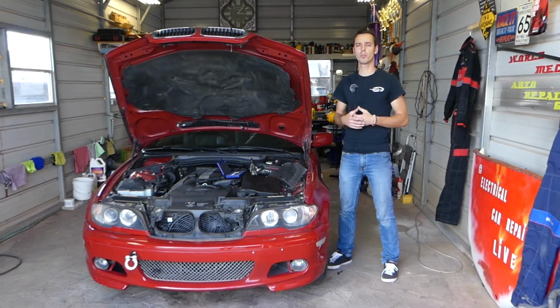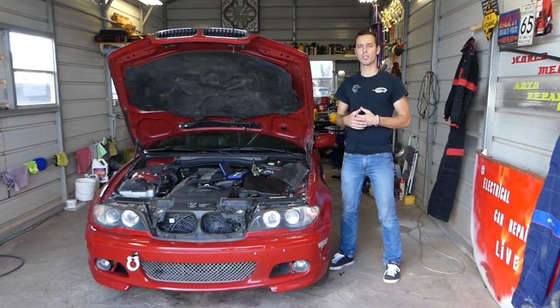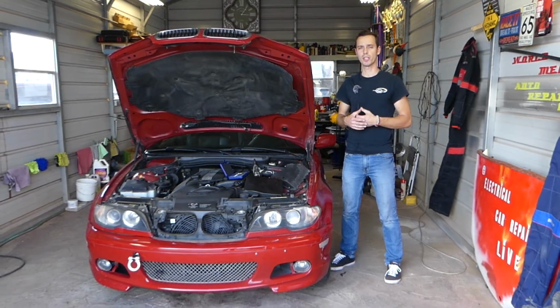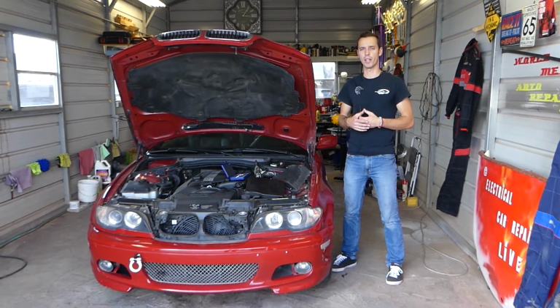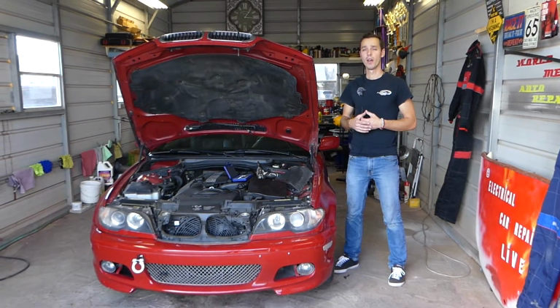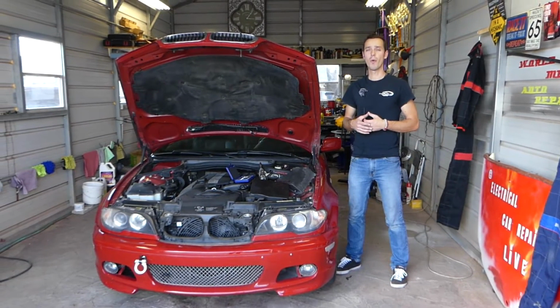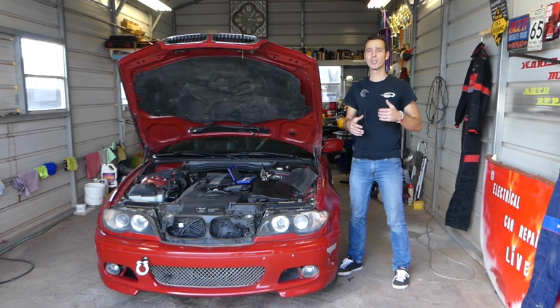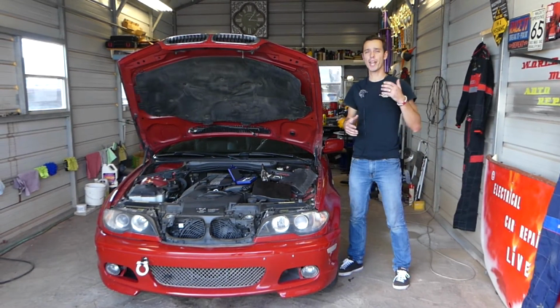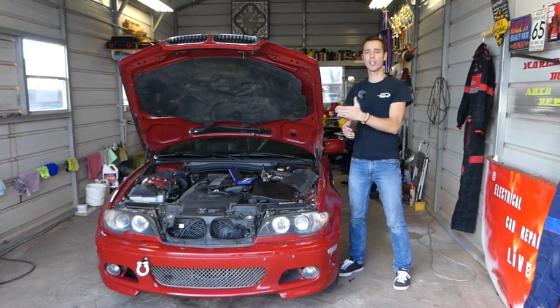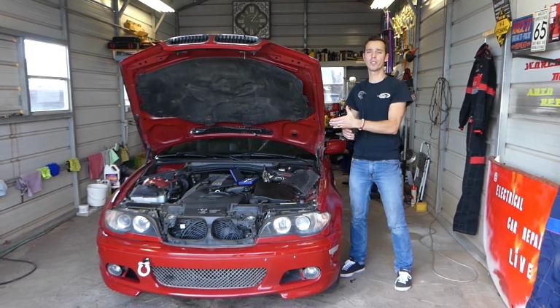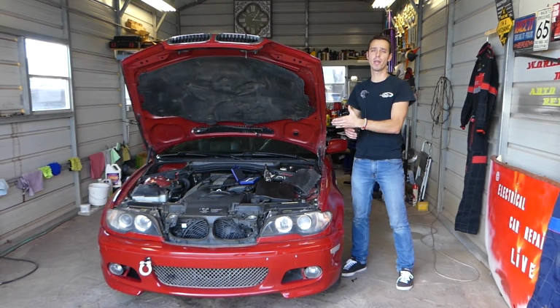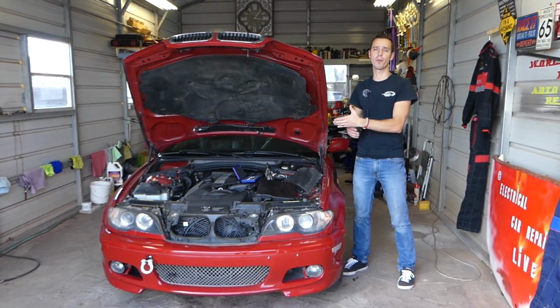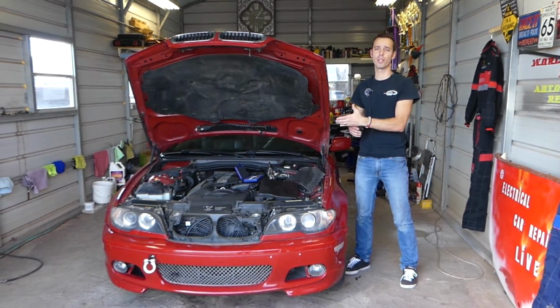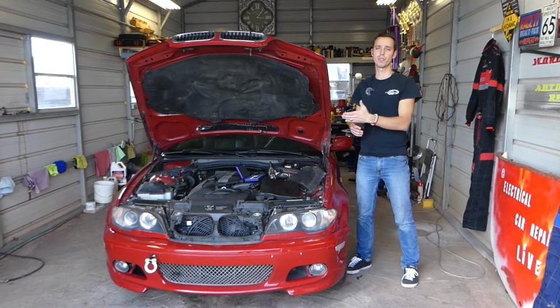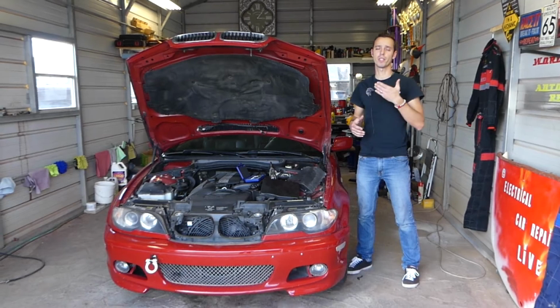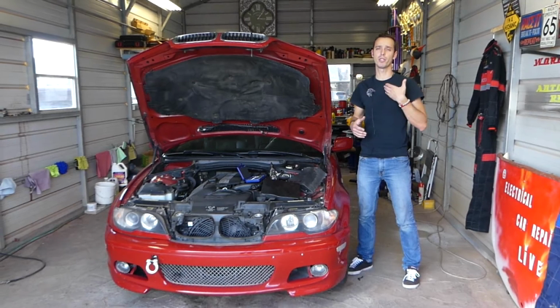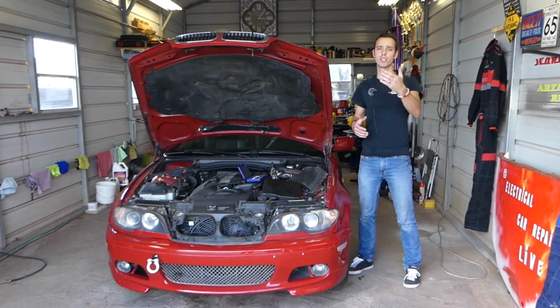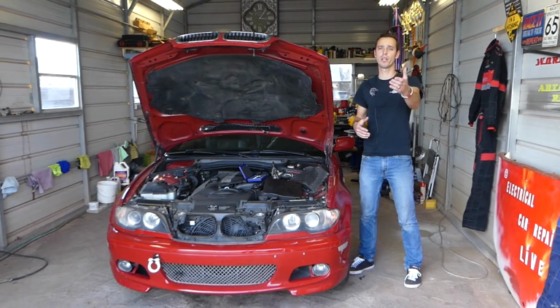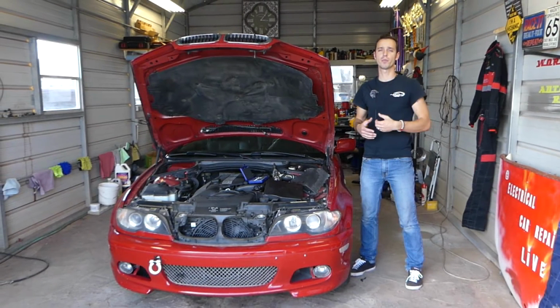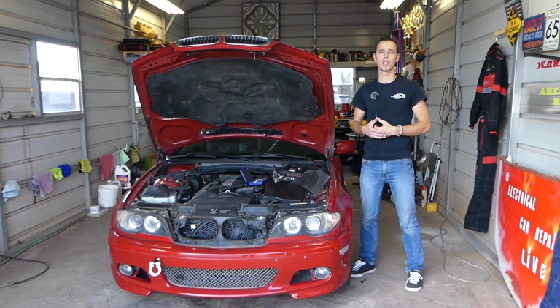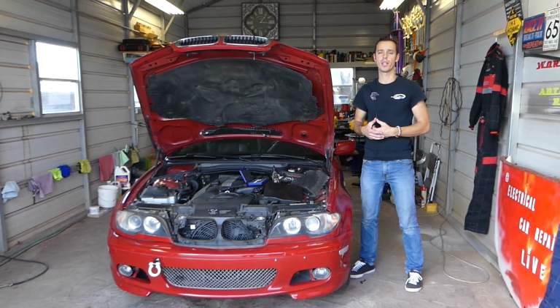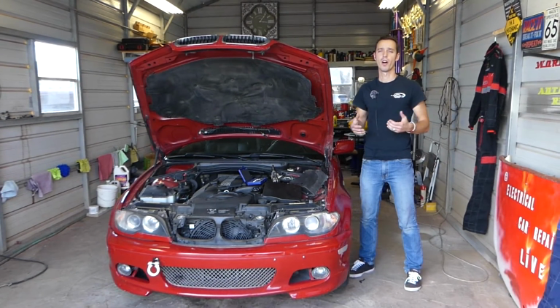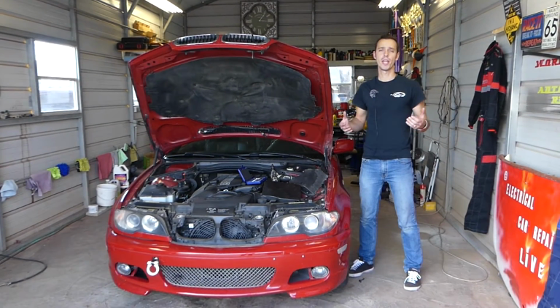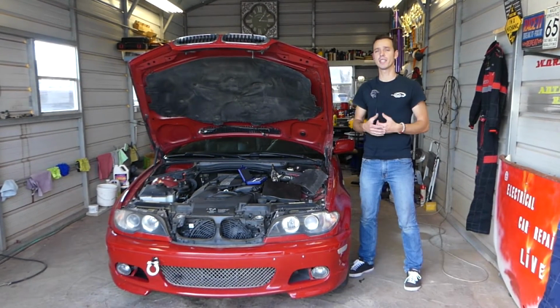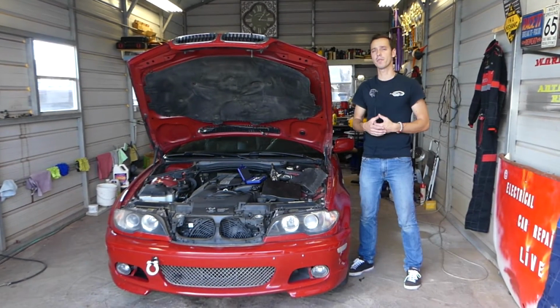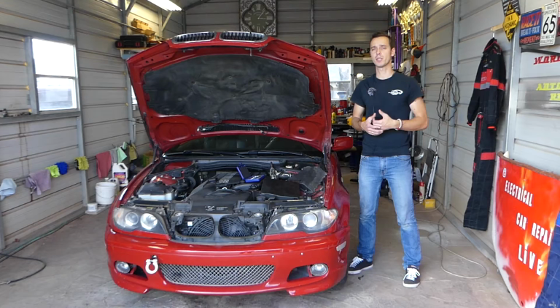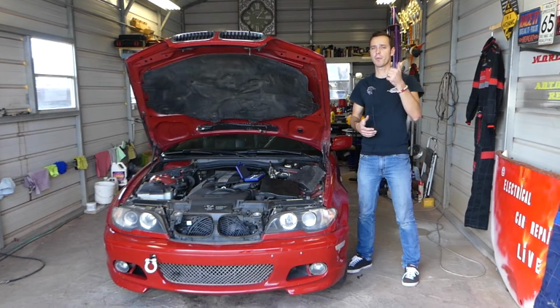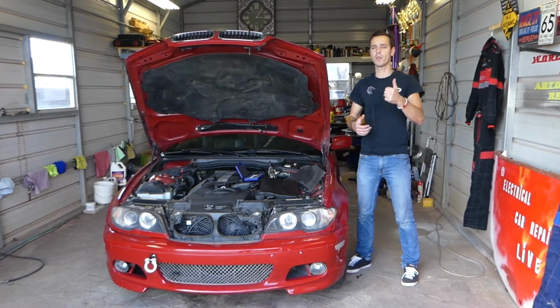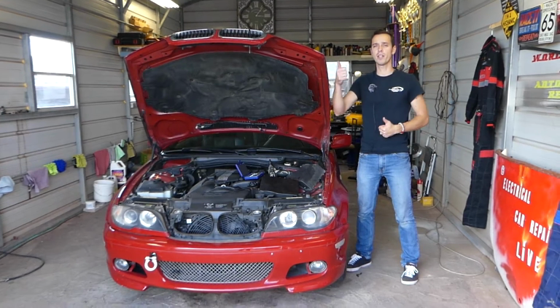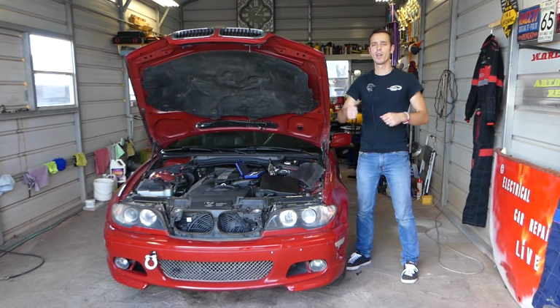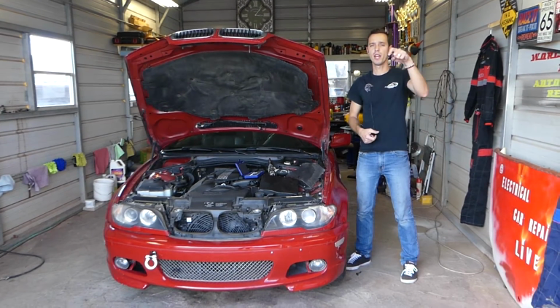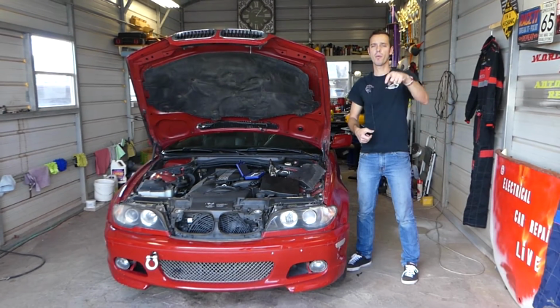We will have more than 200 videos on BMW E46 because our mission is to save you as much money as we can. All we need in return — please subscribe to the channel, like the video, and leave a comment.